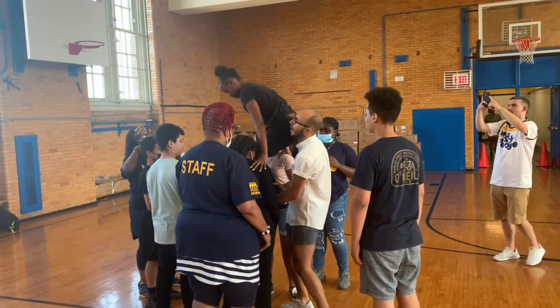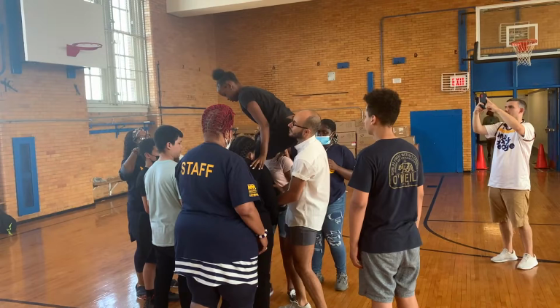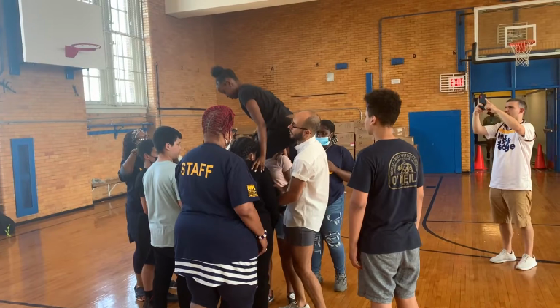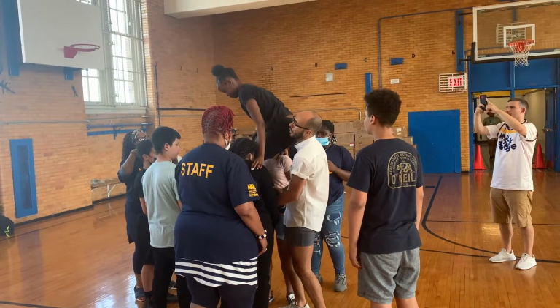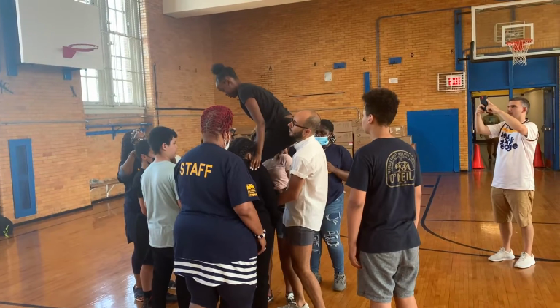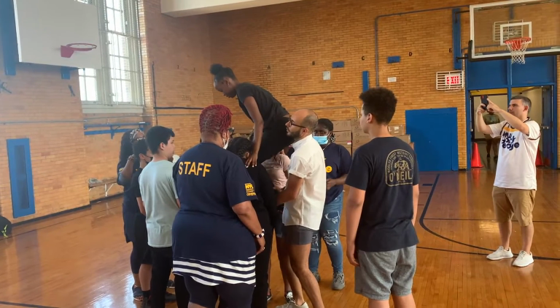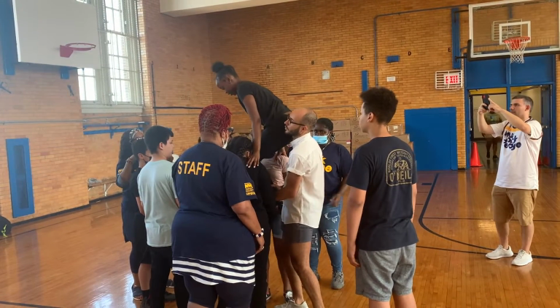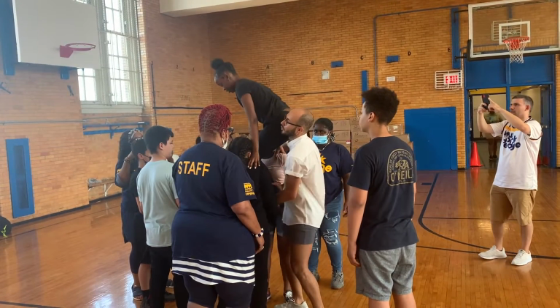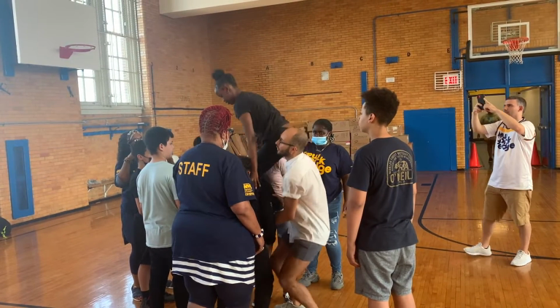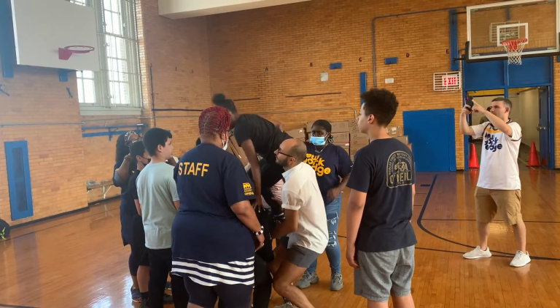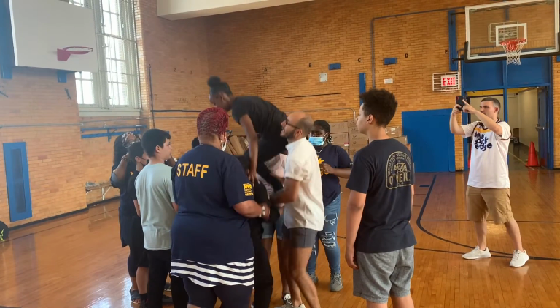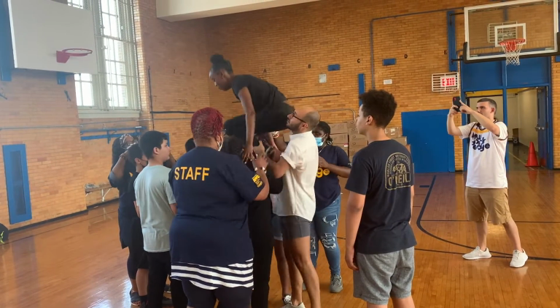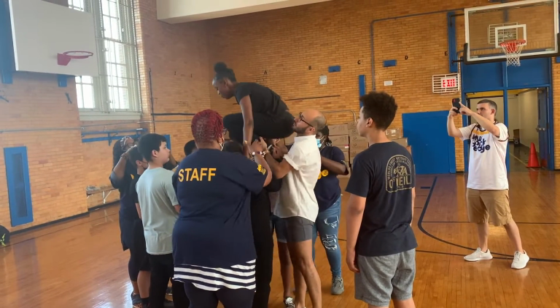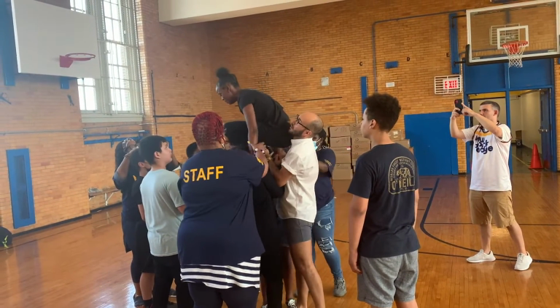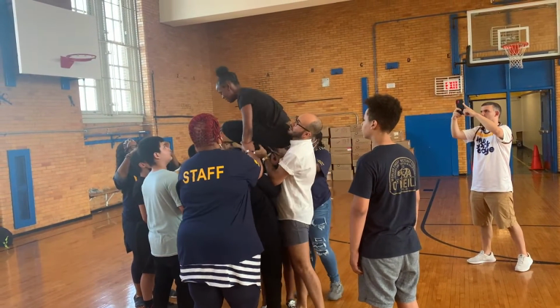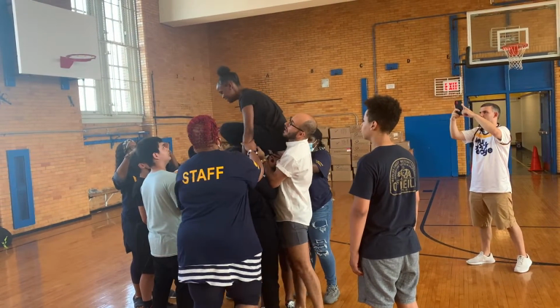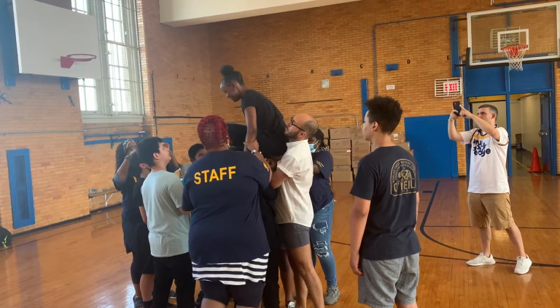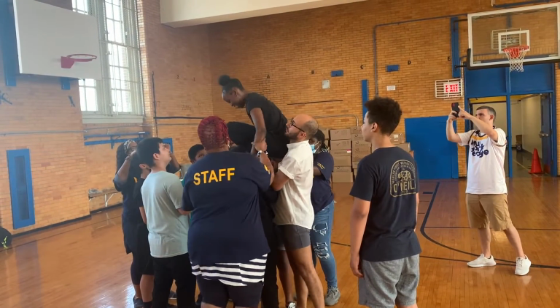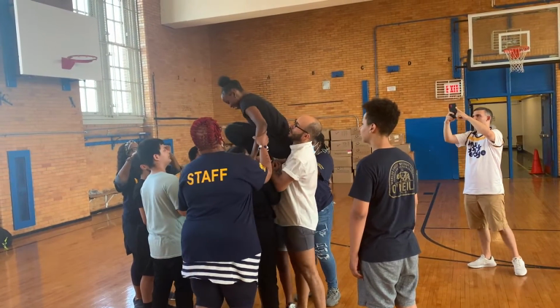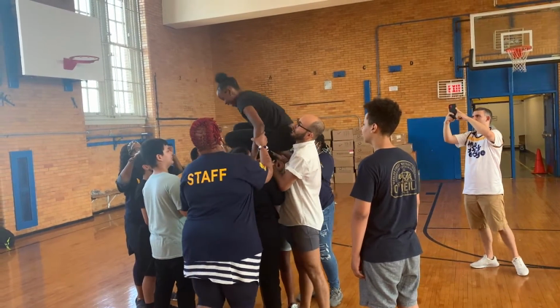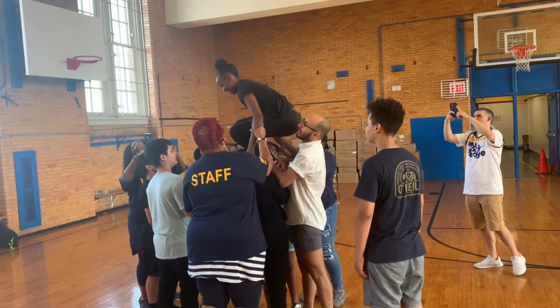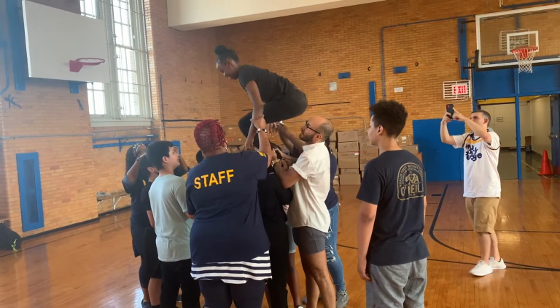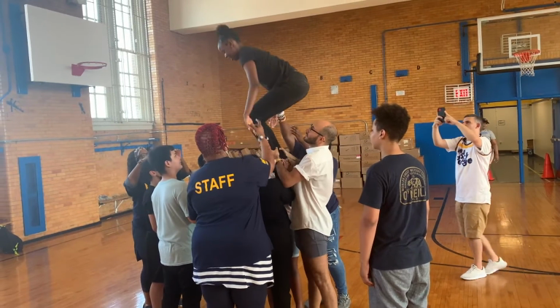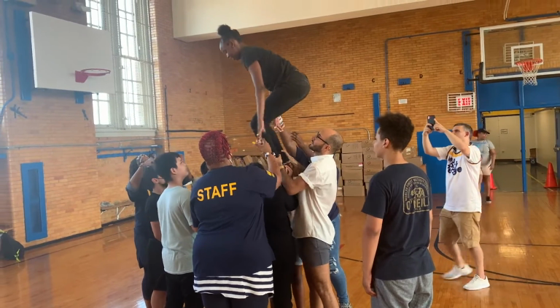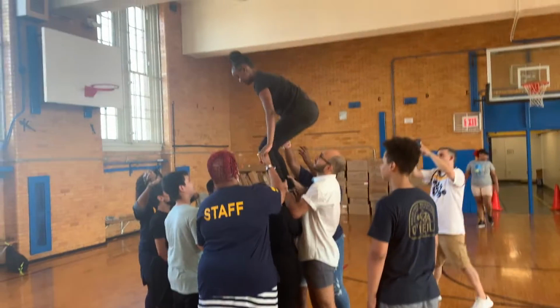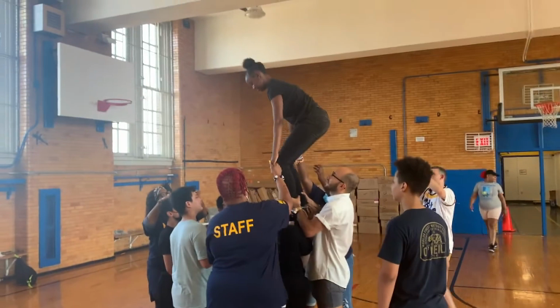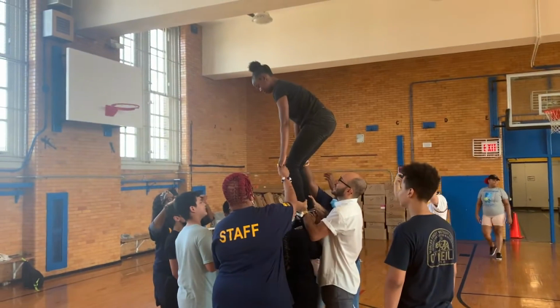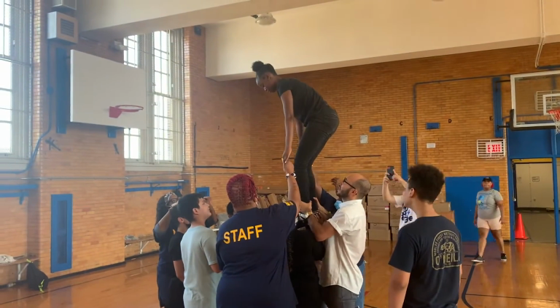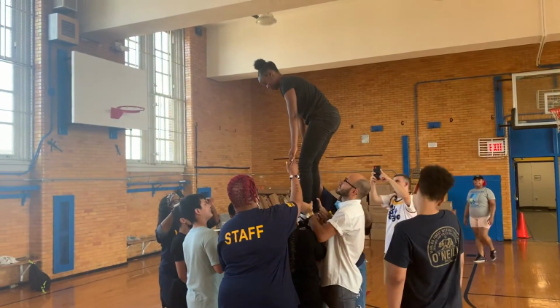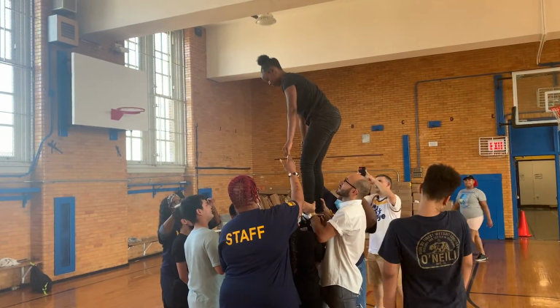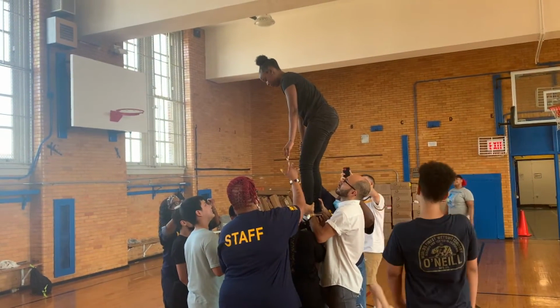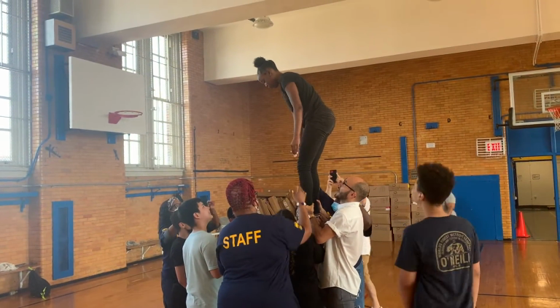On this one. Ready? 1, 2, 3, 4. Stand up. Stand up. Lock your knees out. You got a chance. Great job.